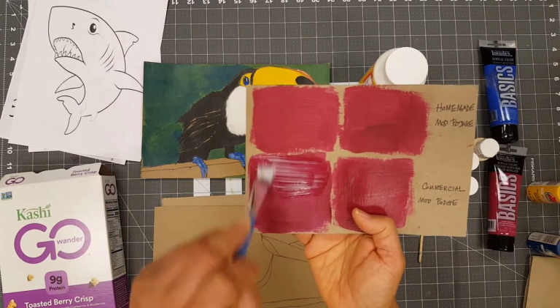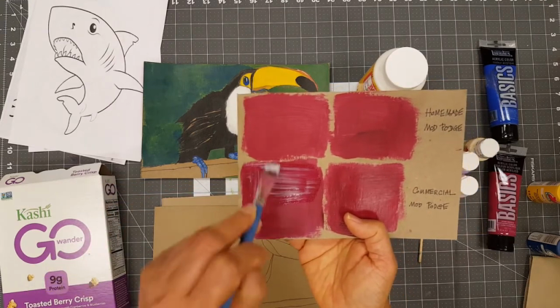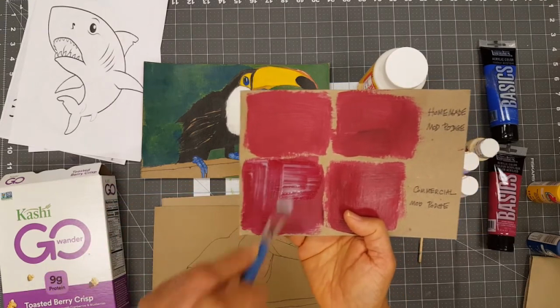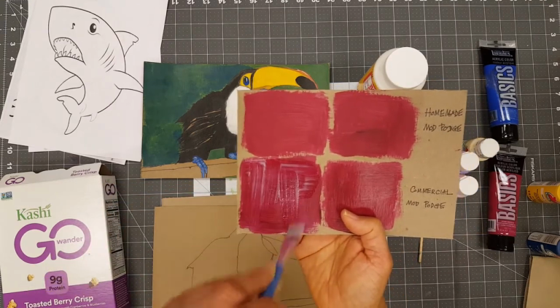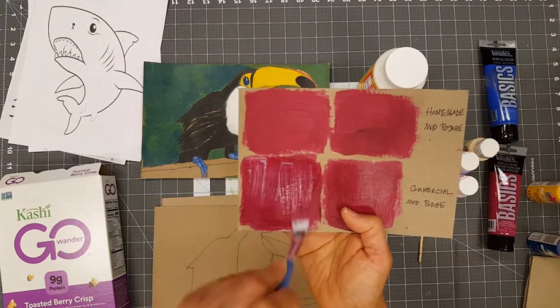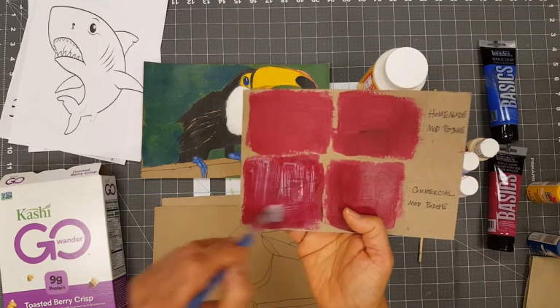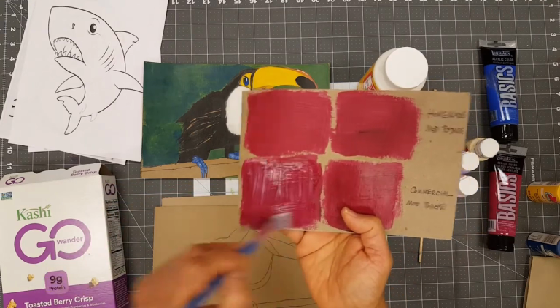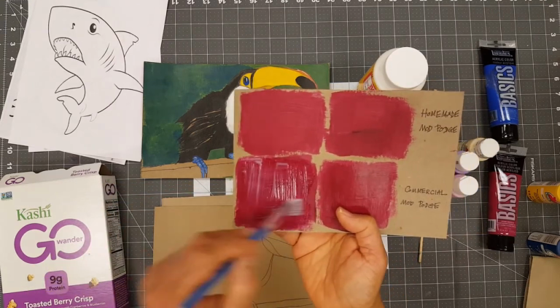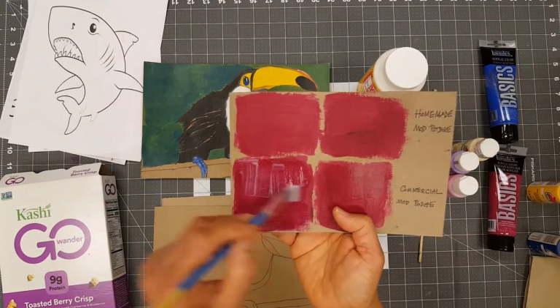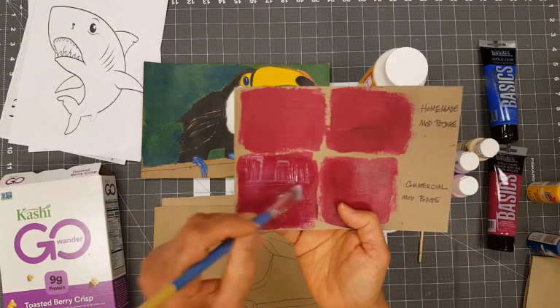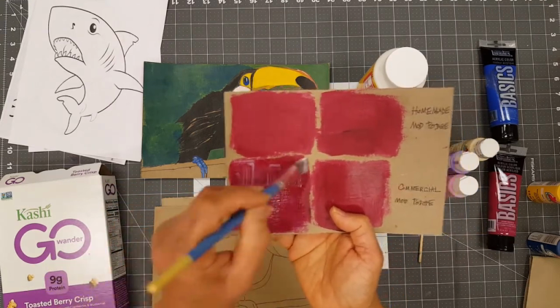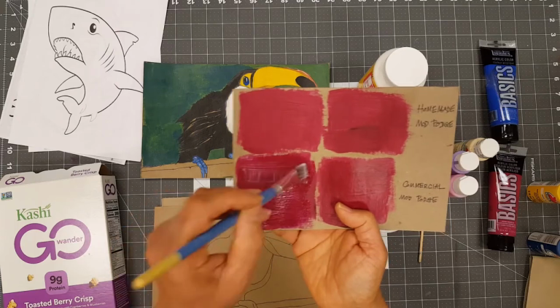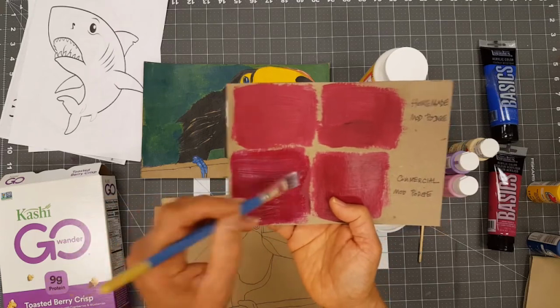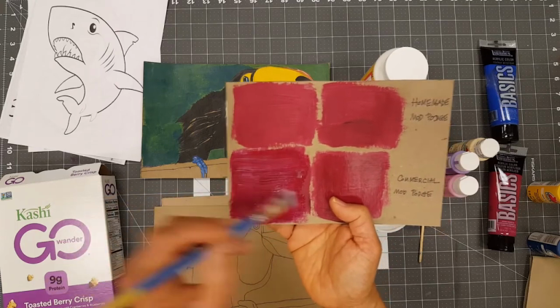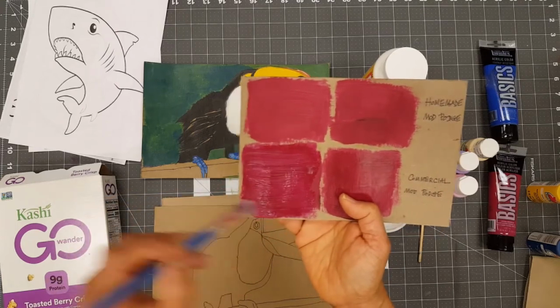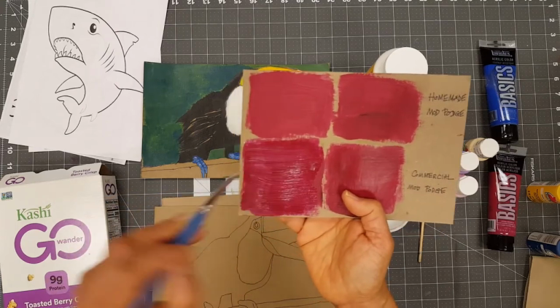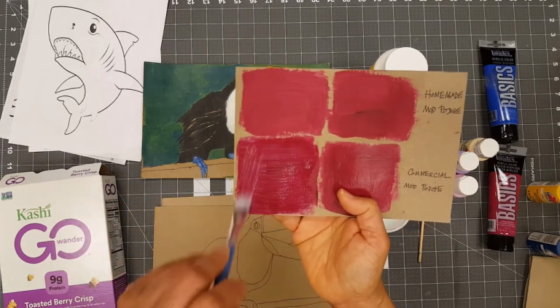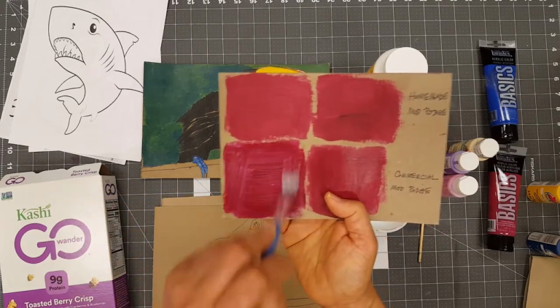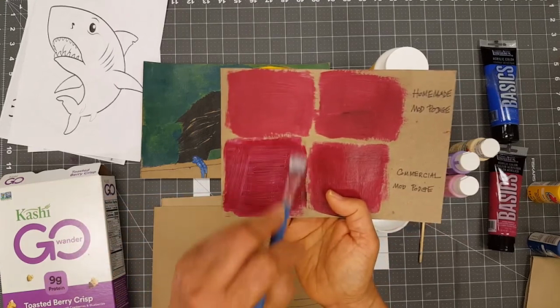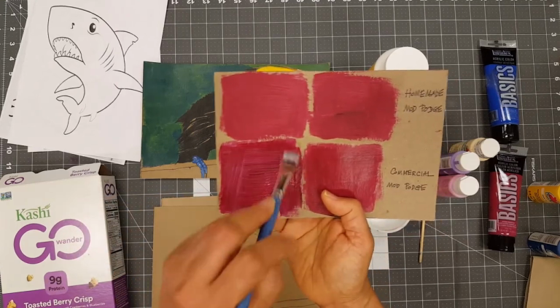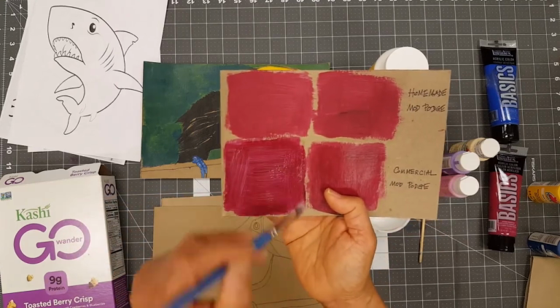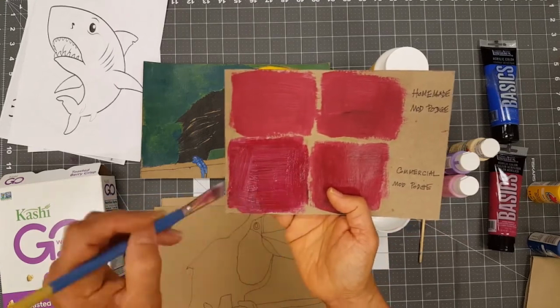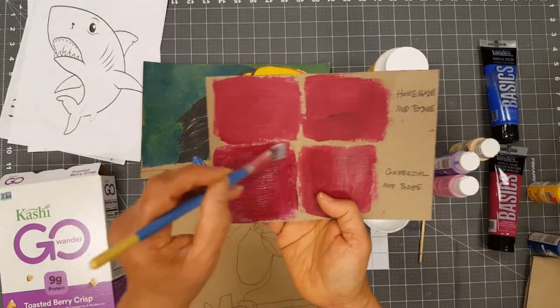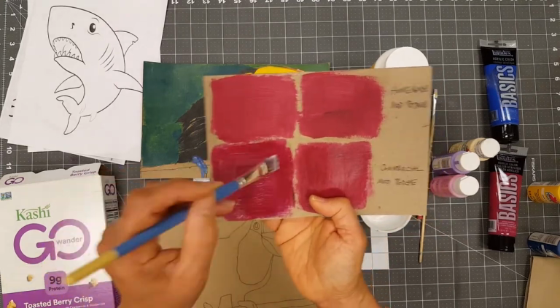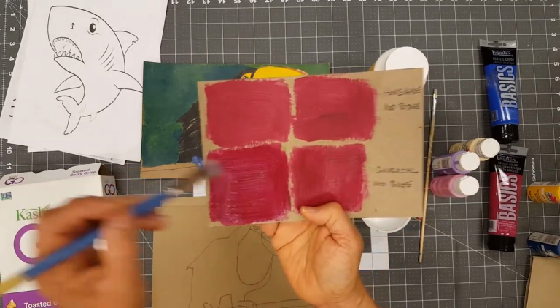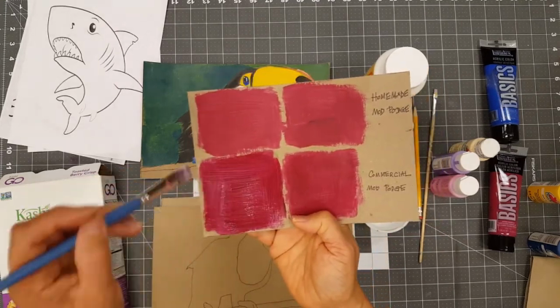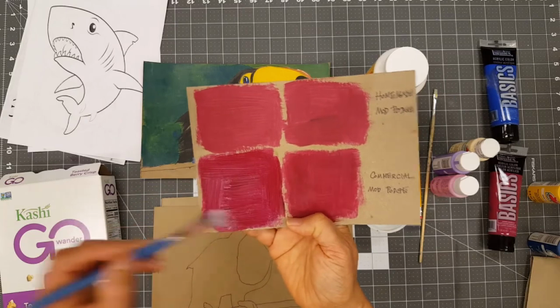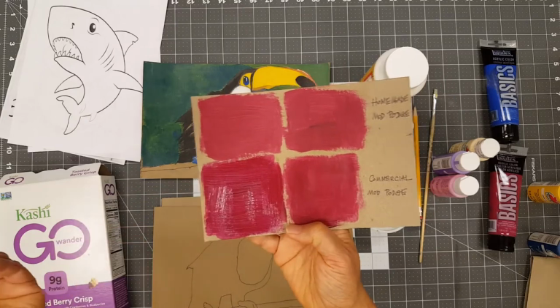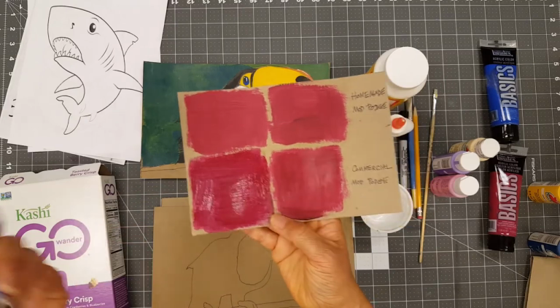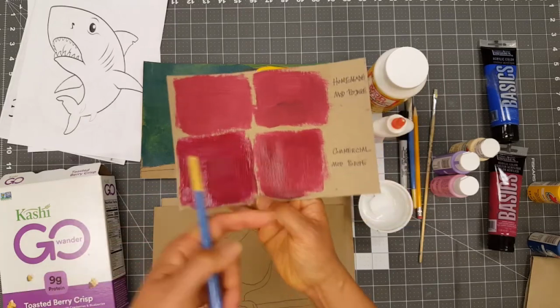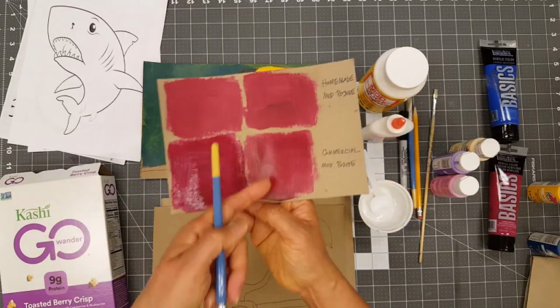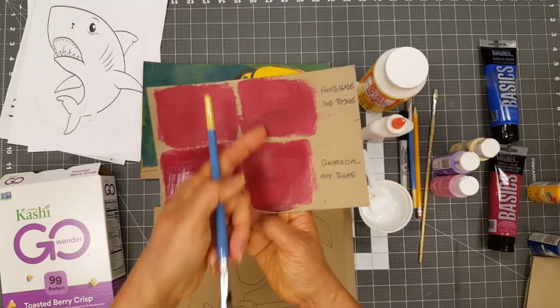As you can see, when I apply the Mod Podge to the surface it looks cloudy, but don't worry — when it dries, it will dry completely clear, like one of these.